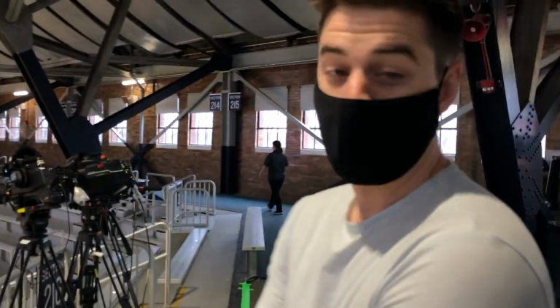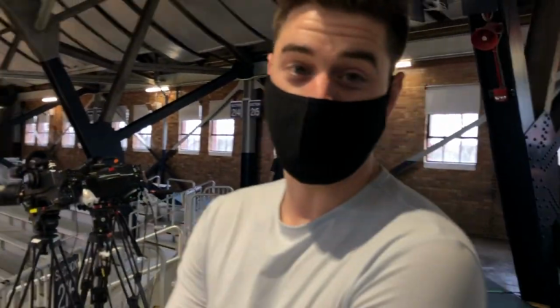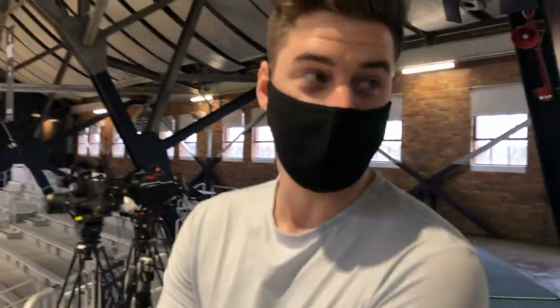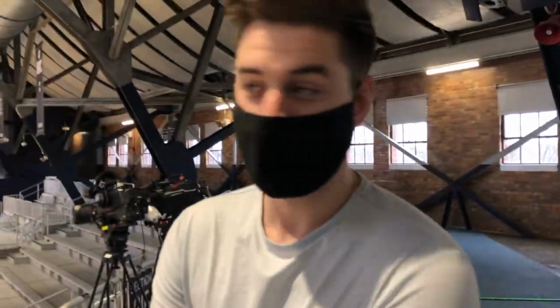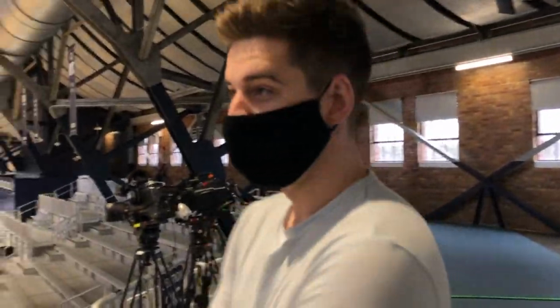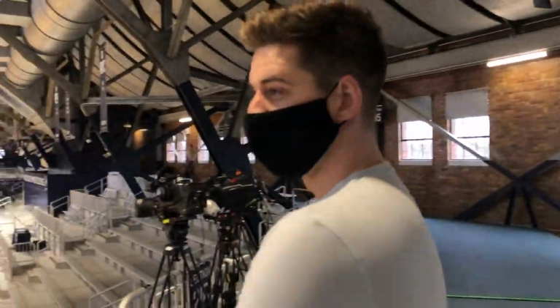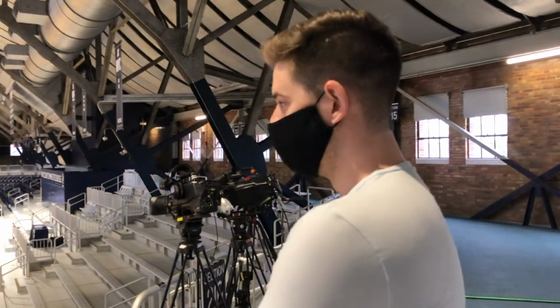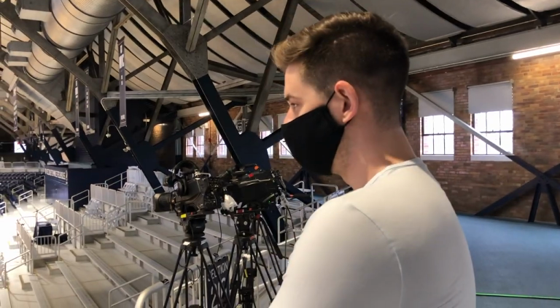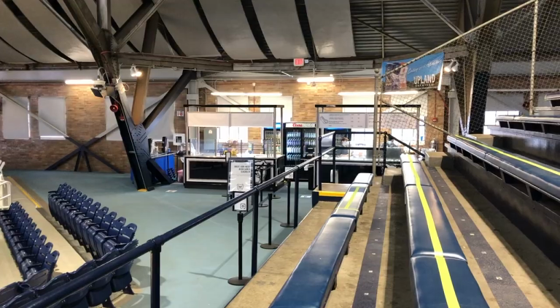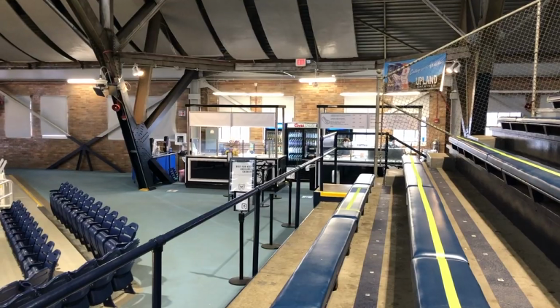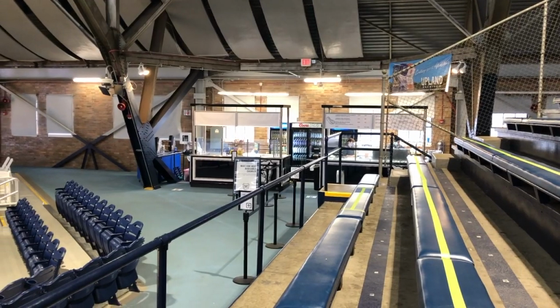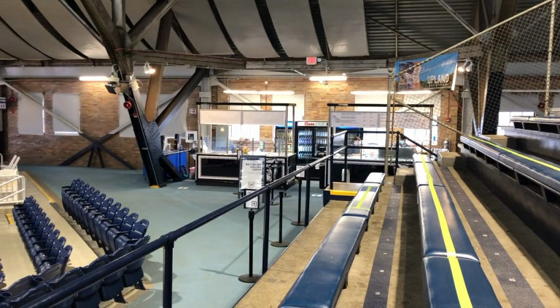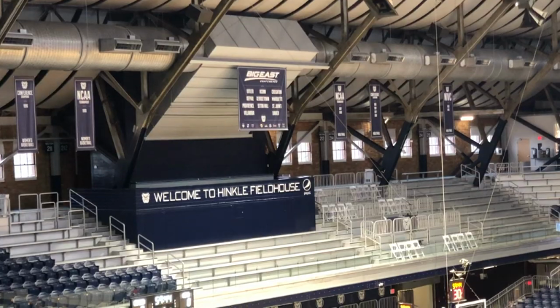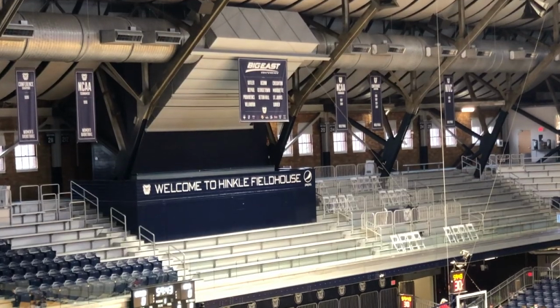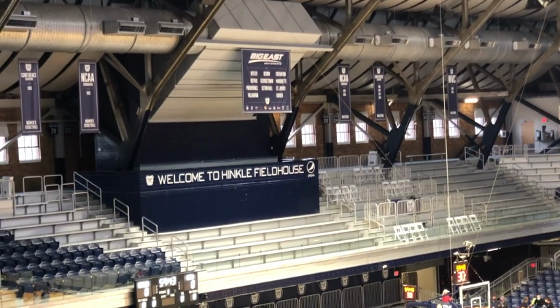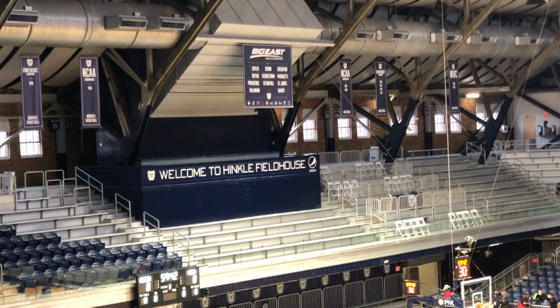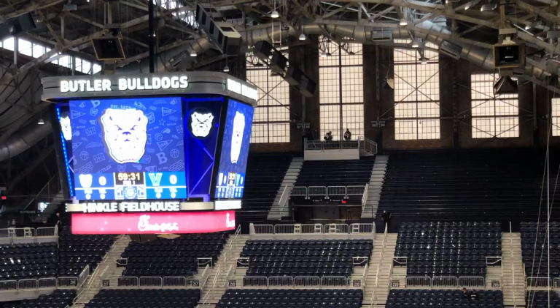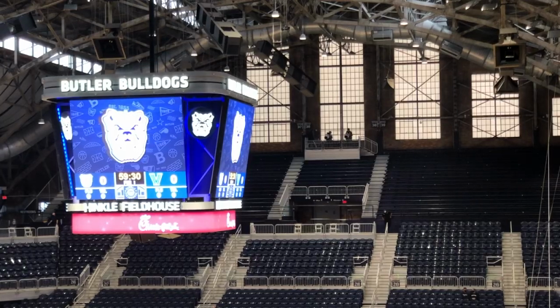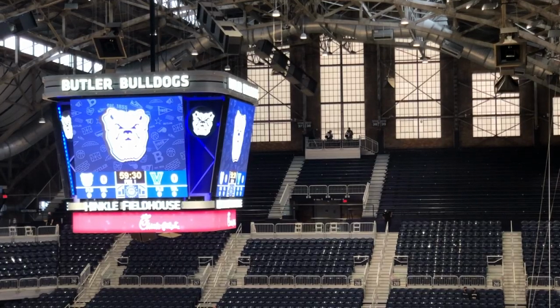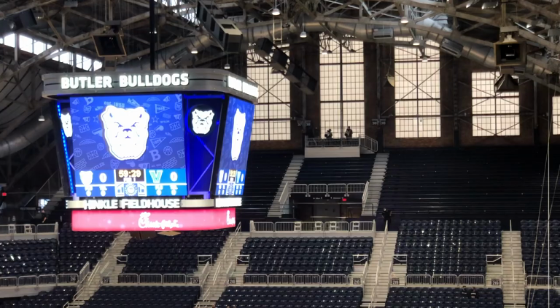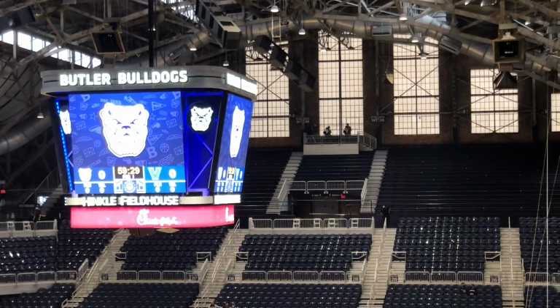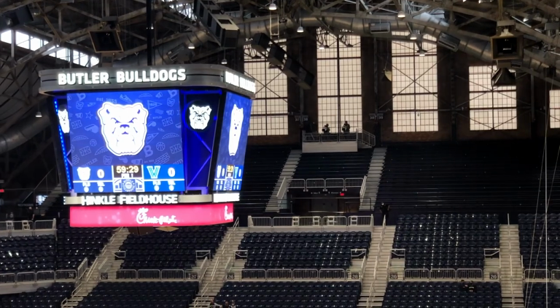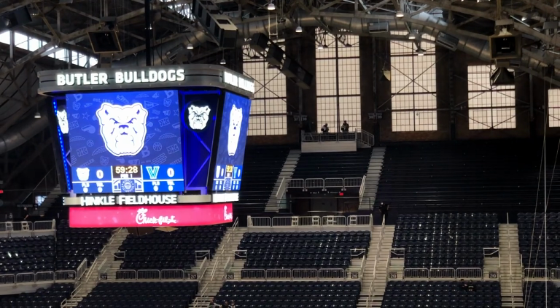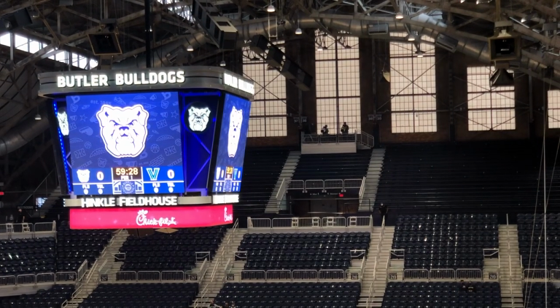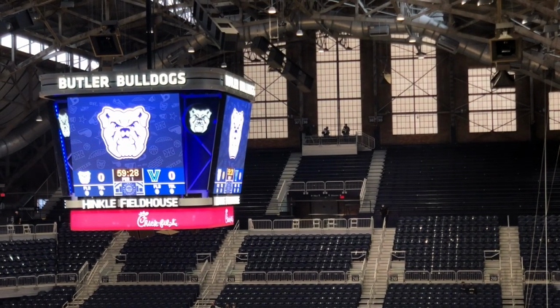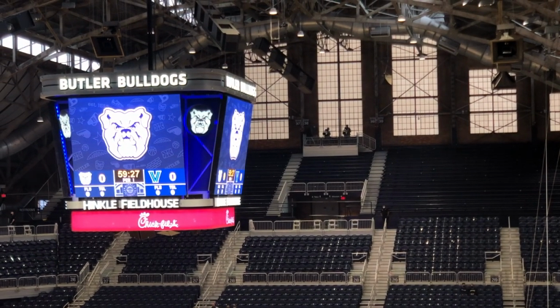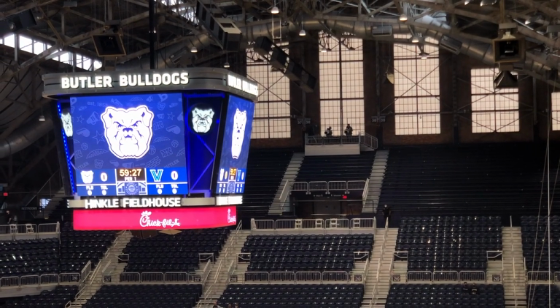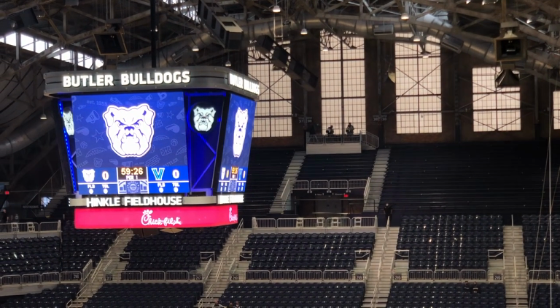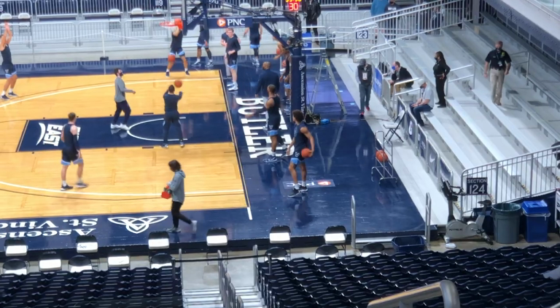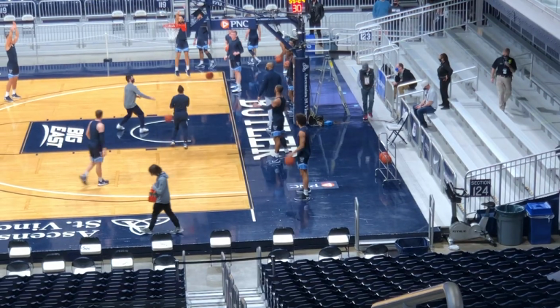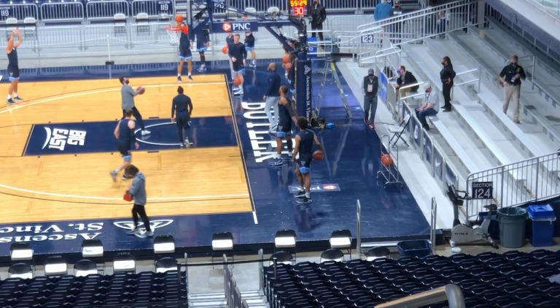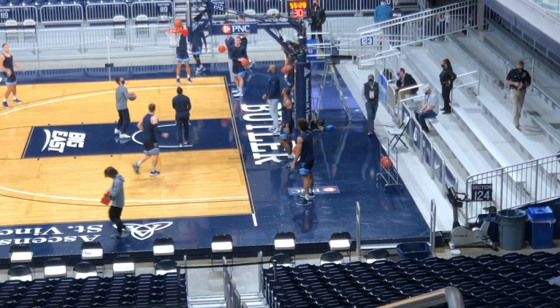This is crazy, this is really cool. Hinkle Fieldhouse feels like a huge high school gym, which is really cool because I wish that more places kept that type of character instead of making big cookie-cutter arenas.